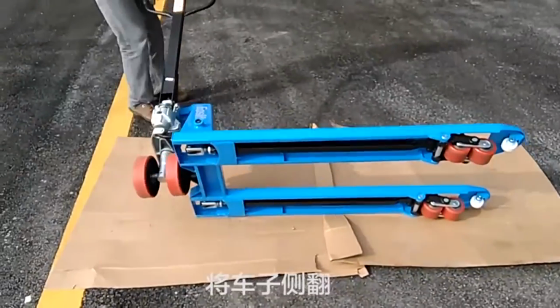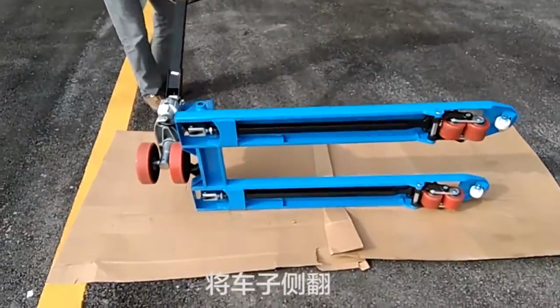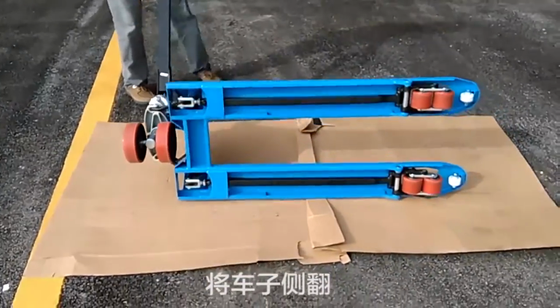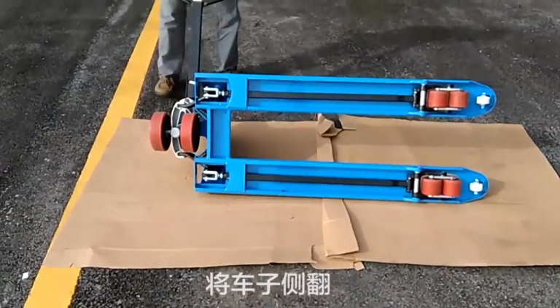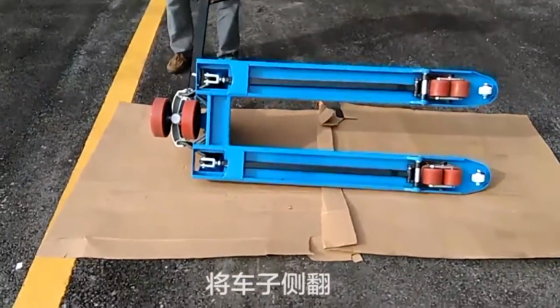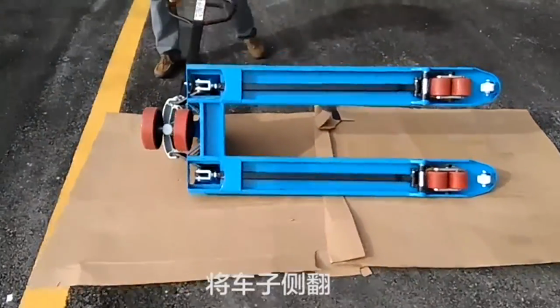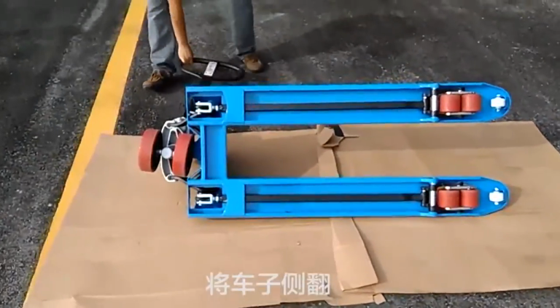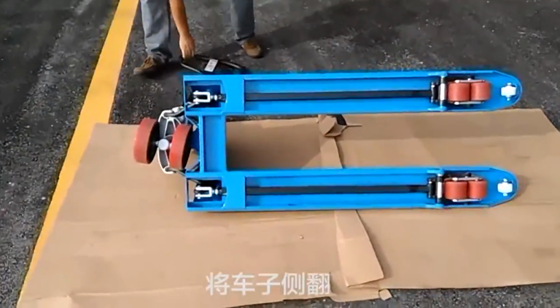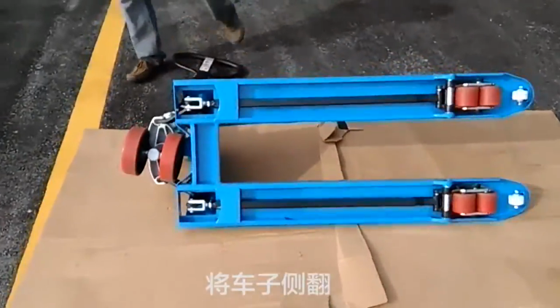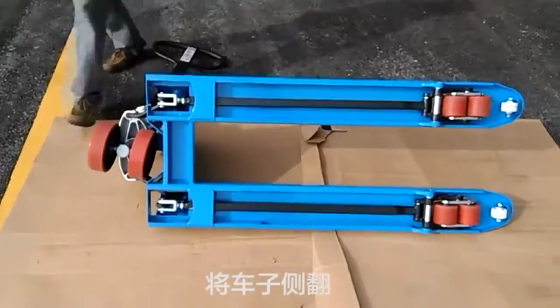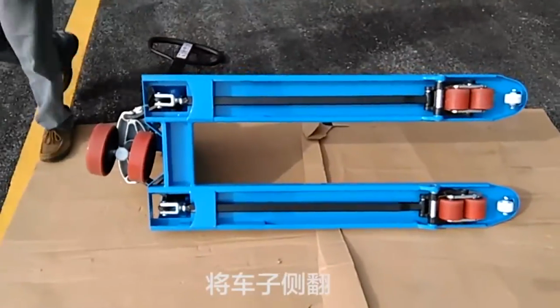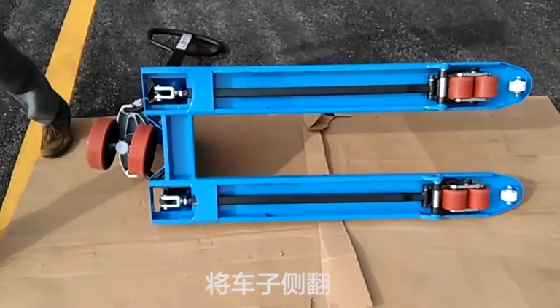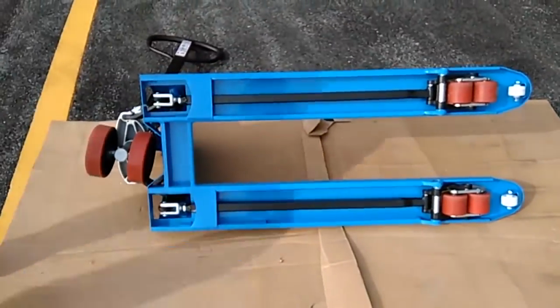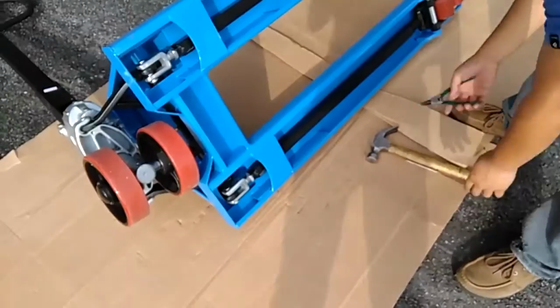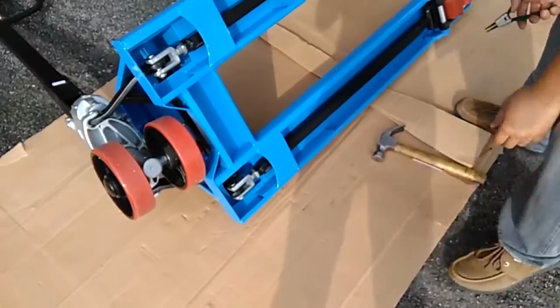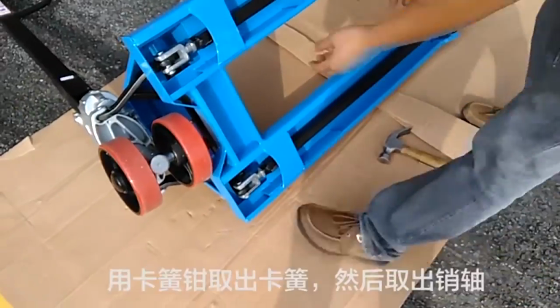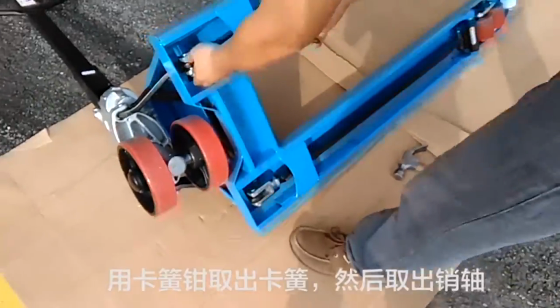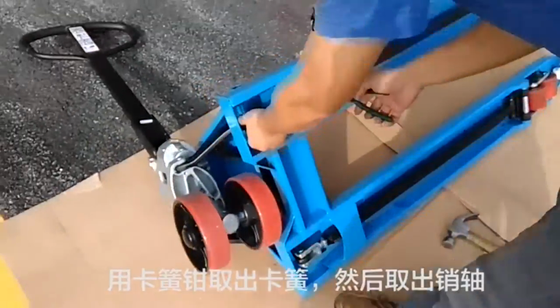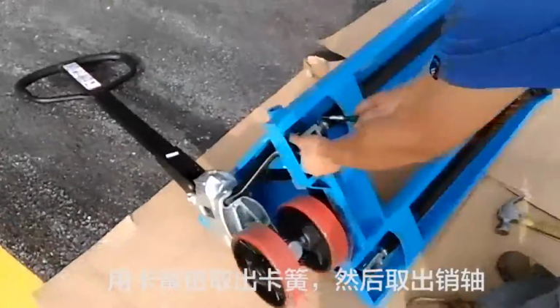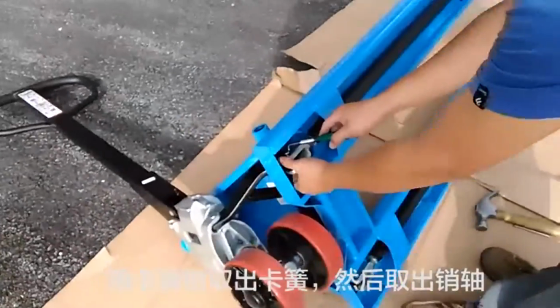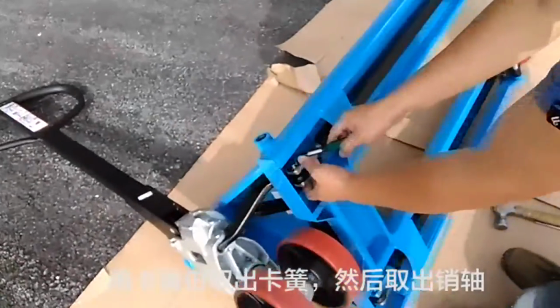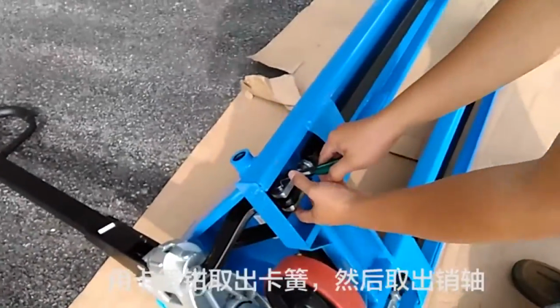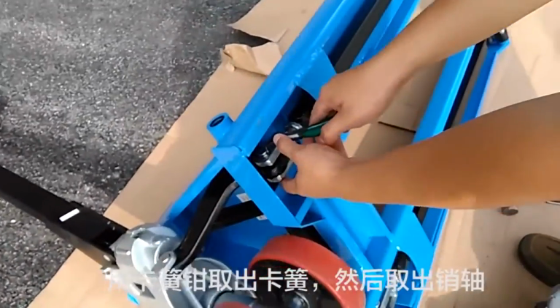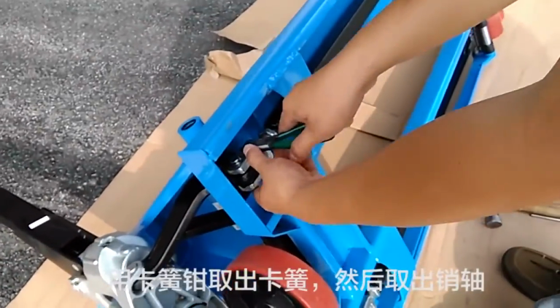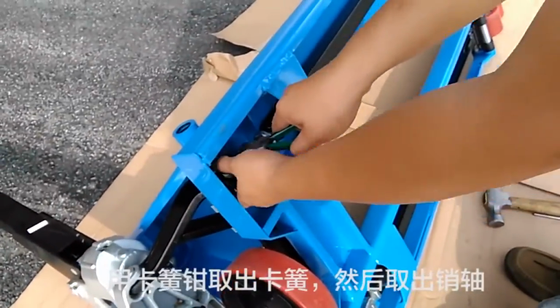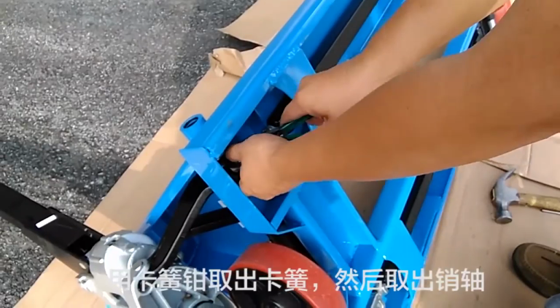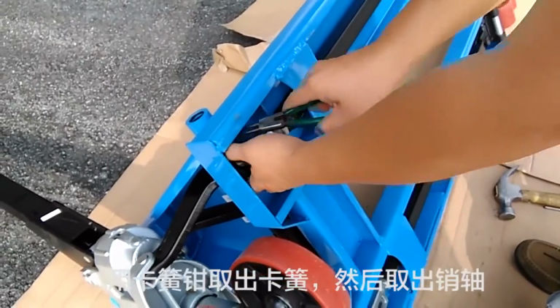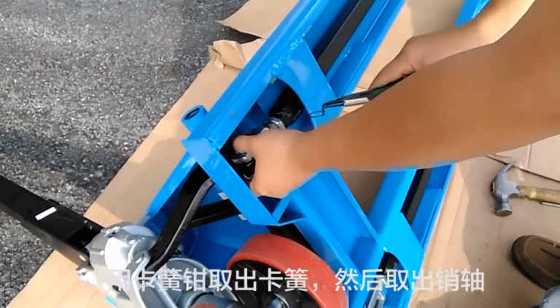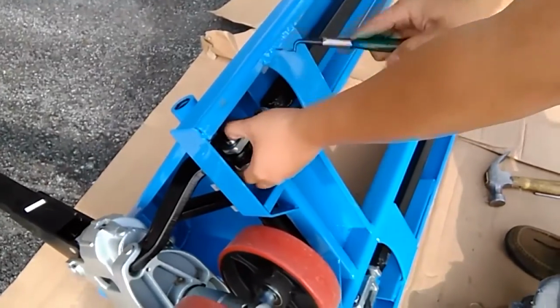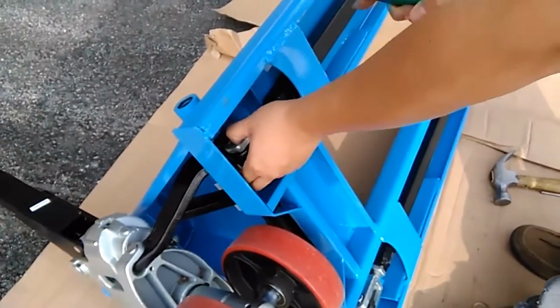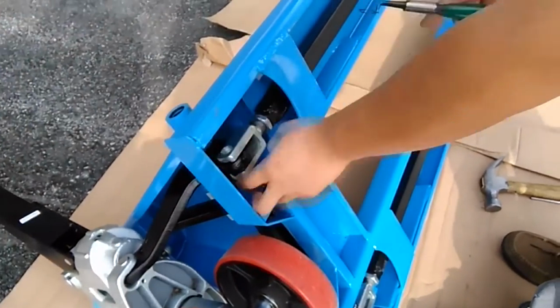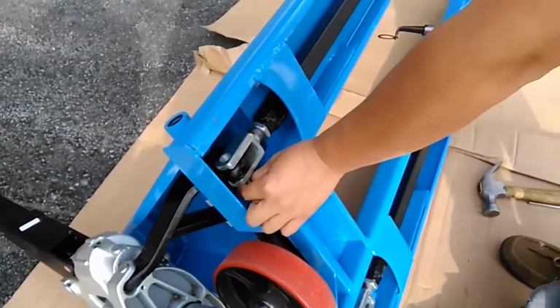Turn to the side of the vehicle. Remove the circlip with the circlip plier and take out the pivot.